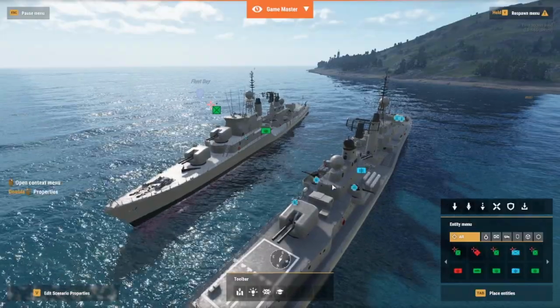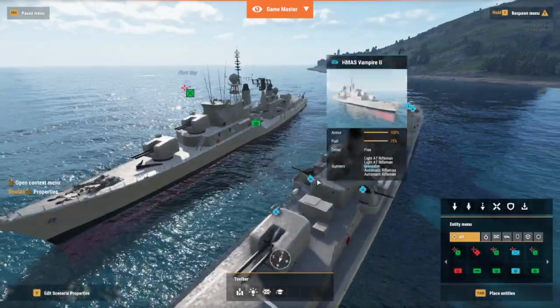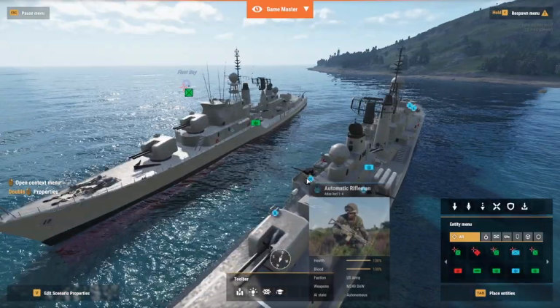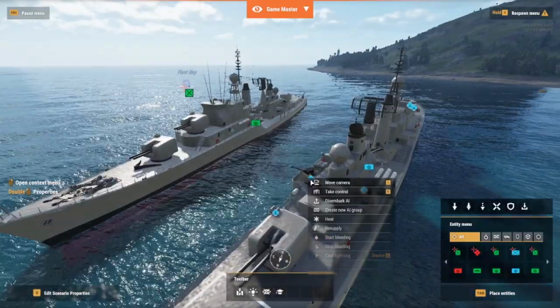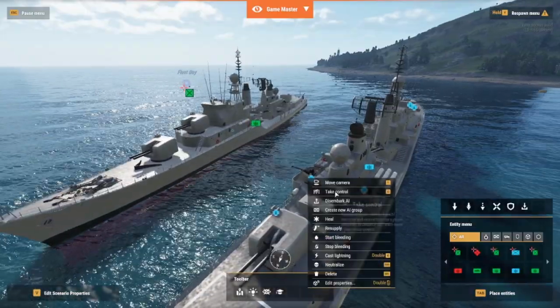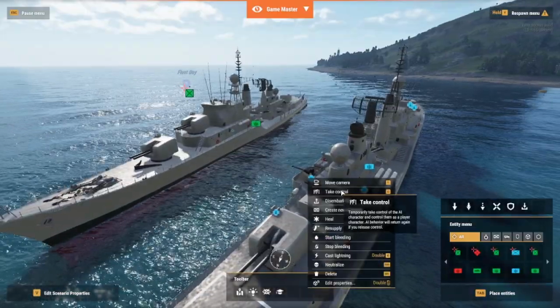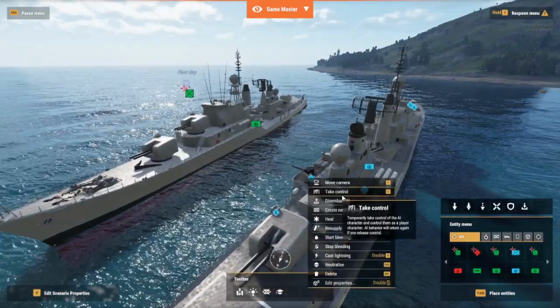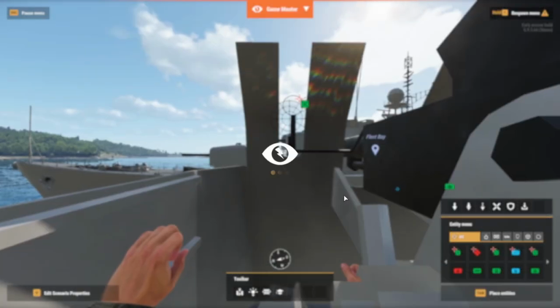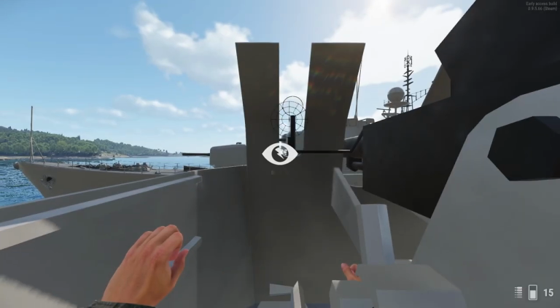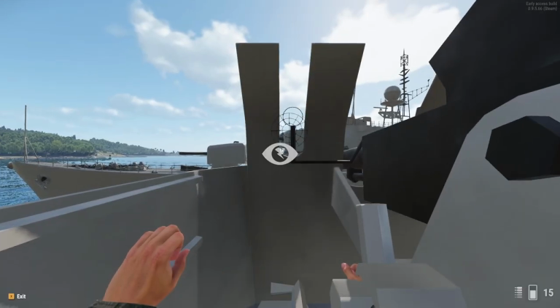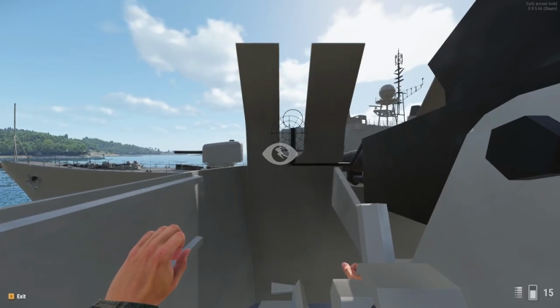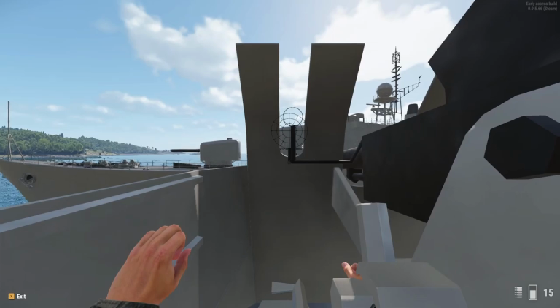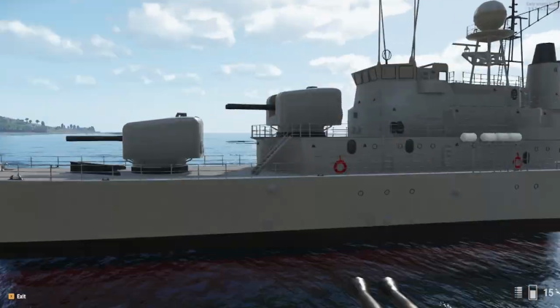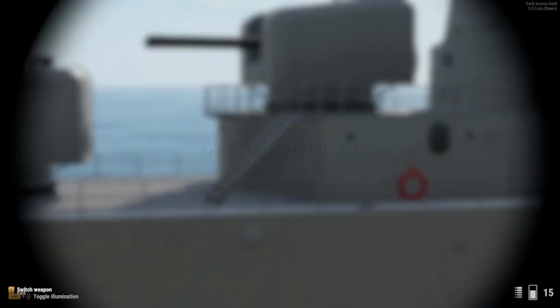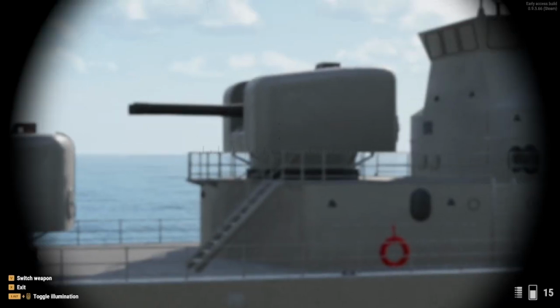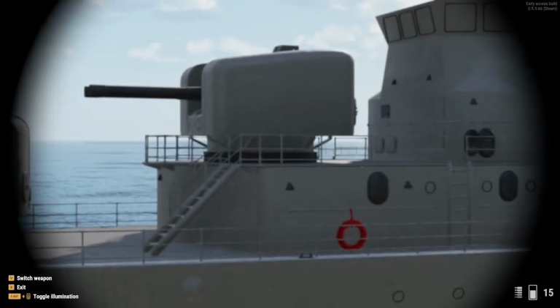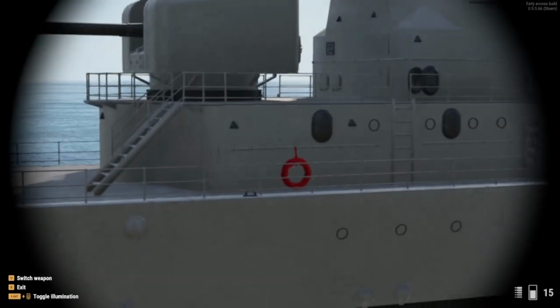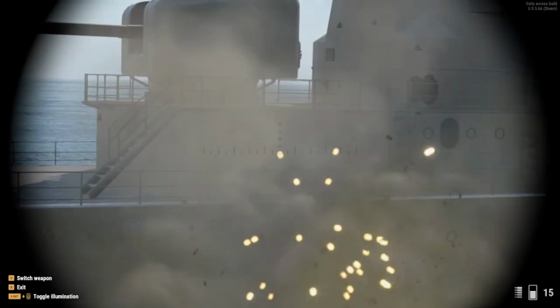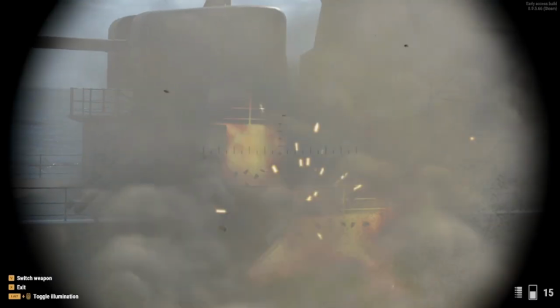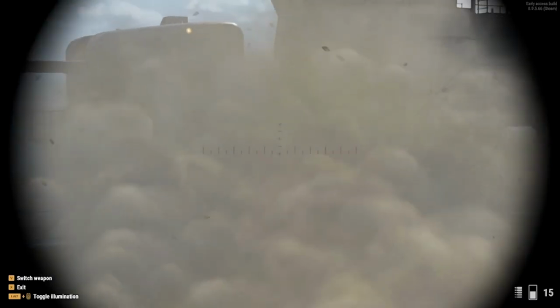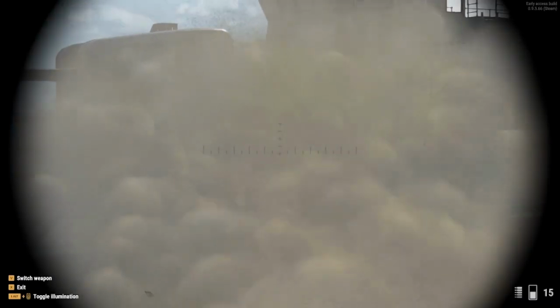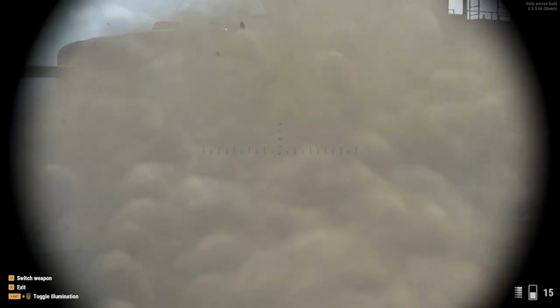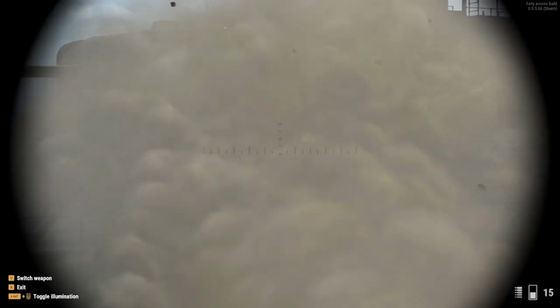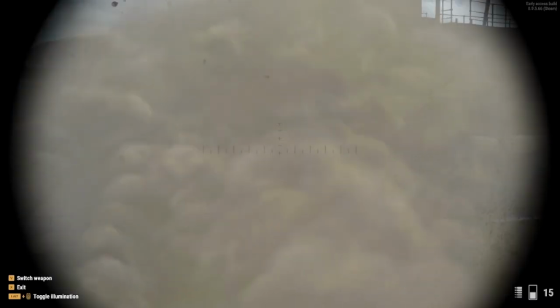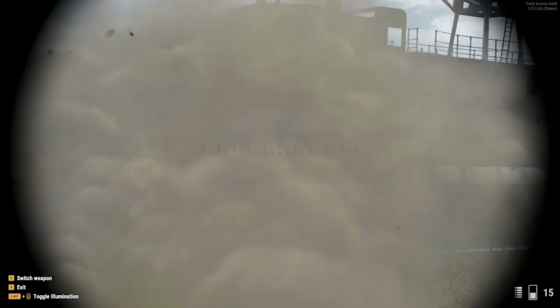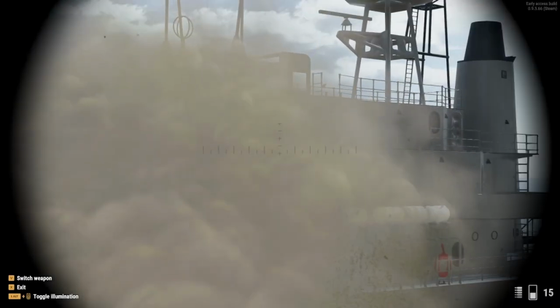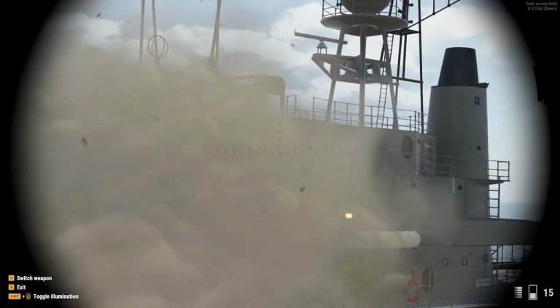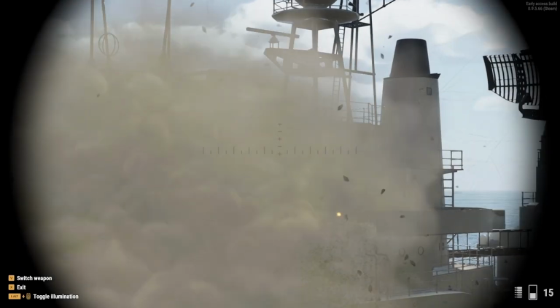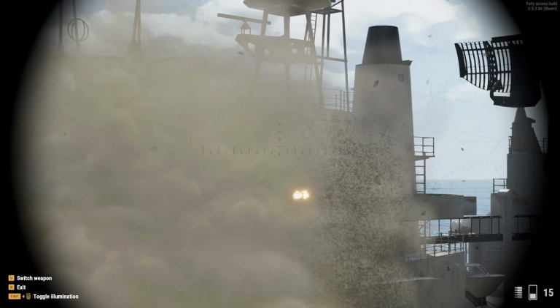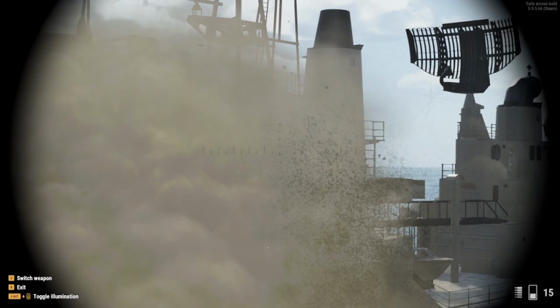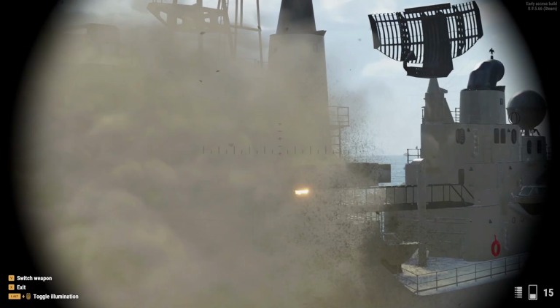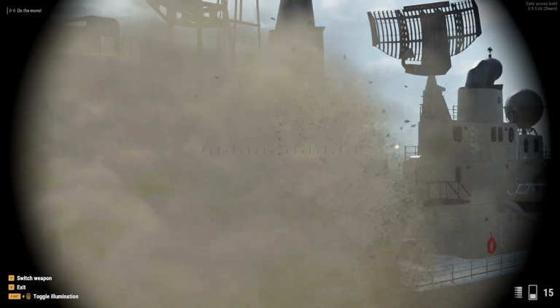Going into the ship, you can see that there are two types of fully modded turrets, both of which actually work — being movable and fireable — which I thought was pretty well done.